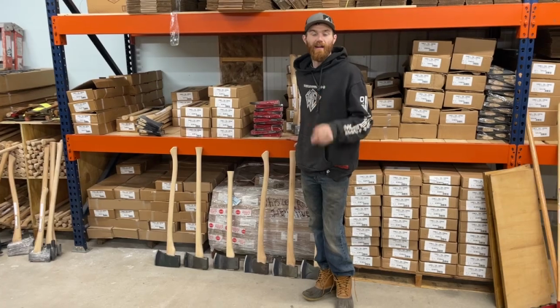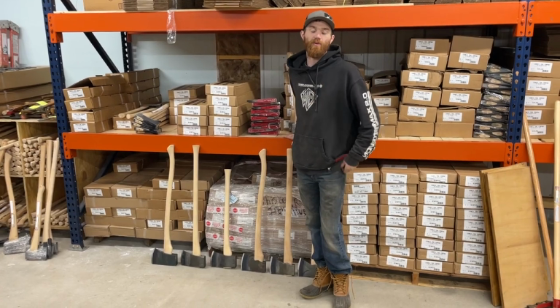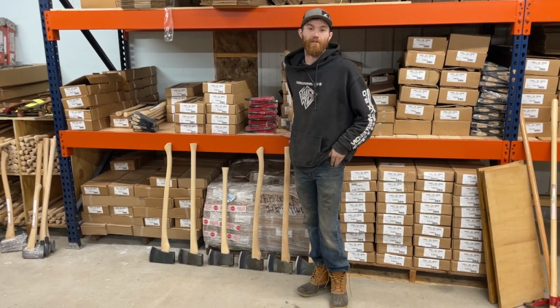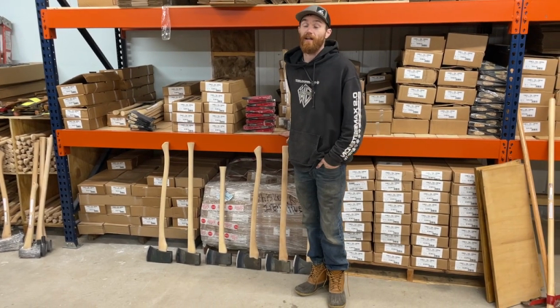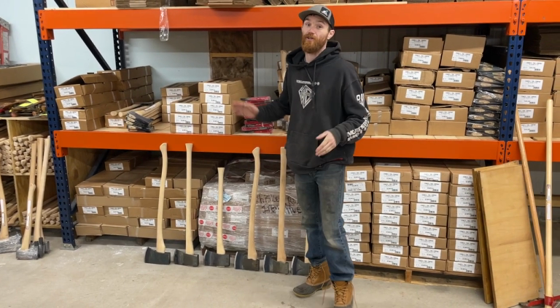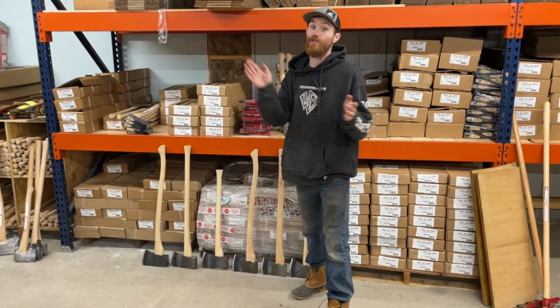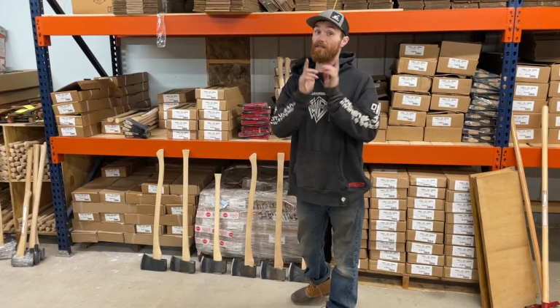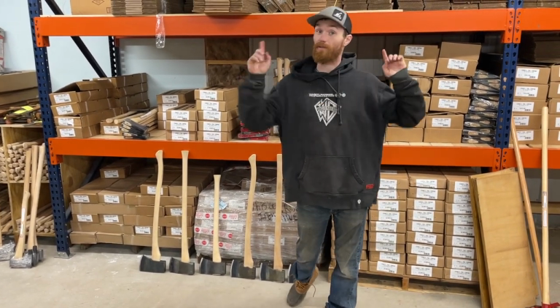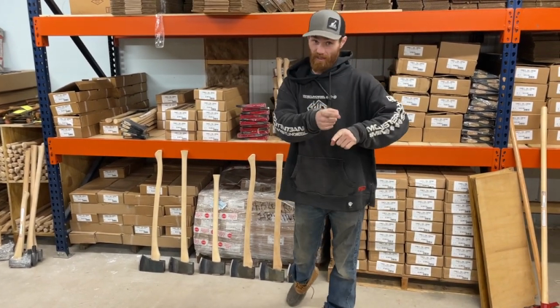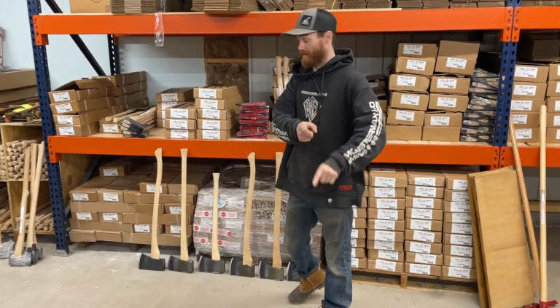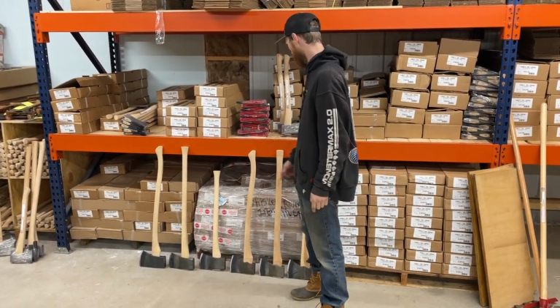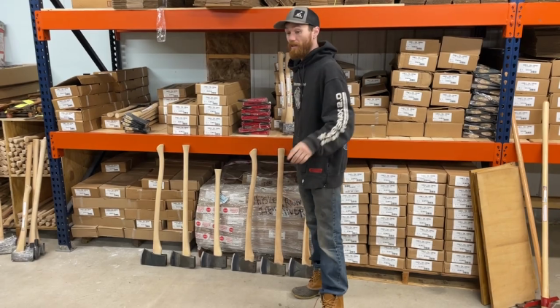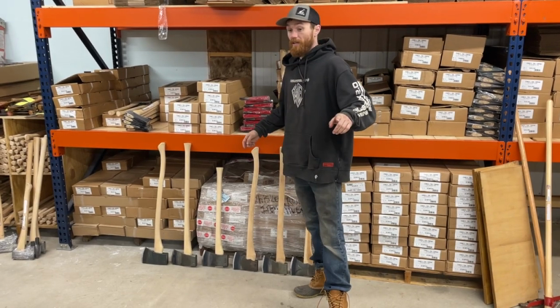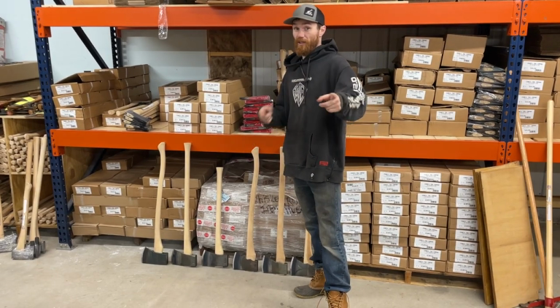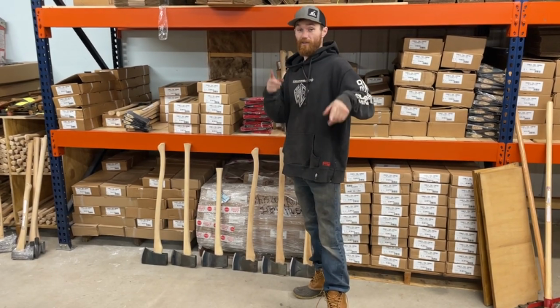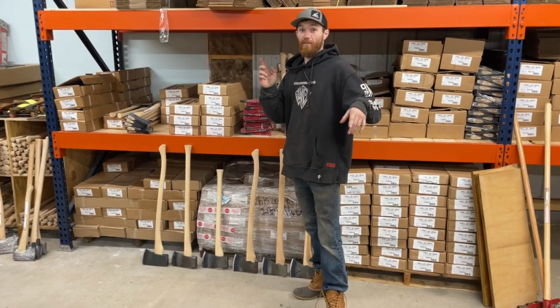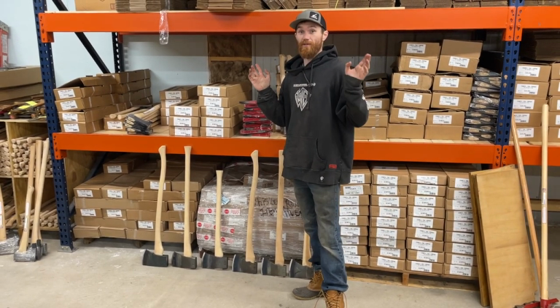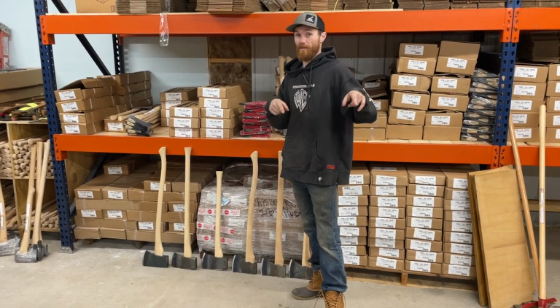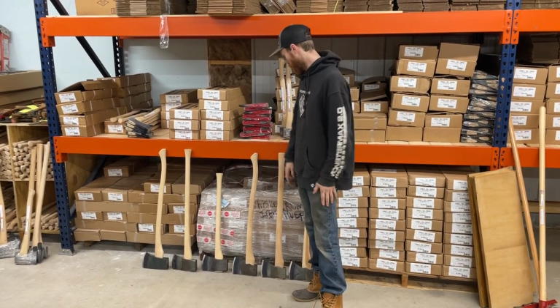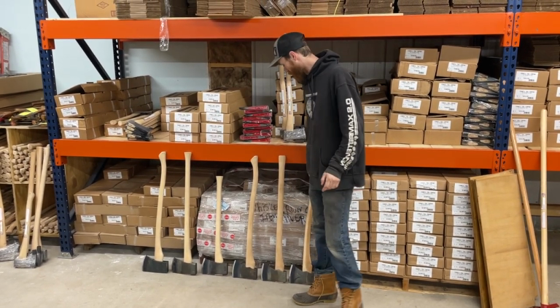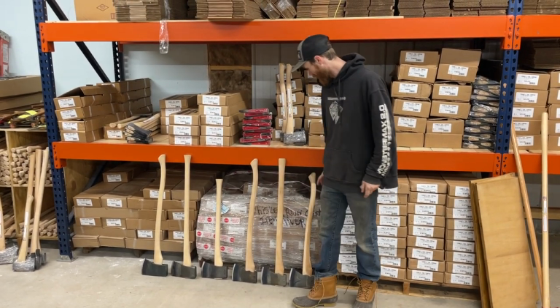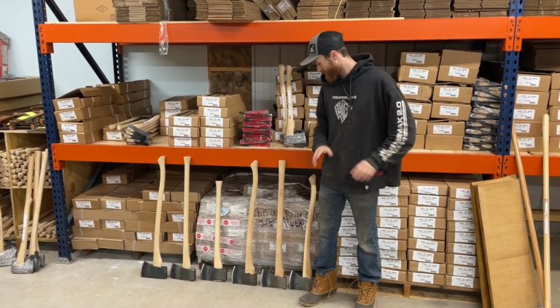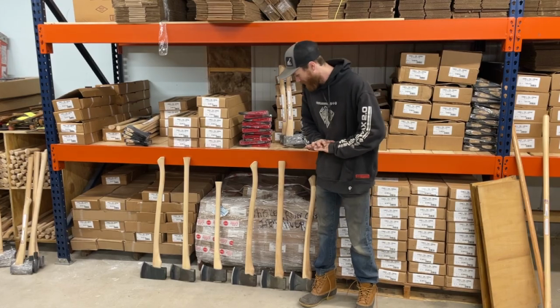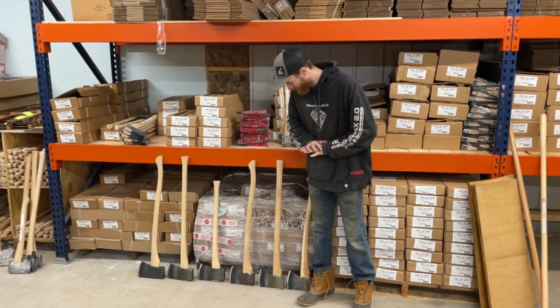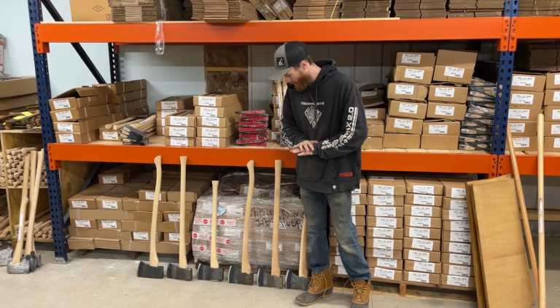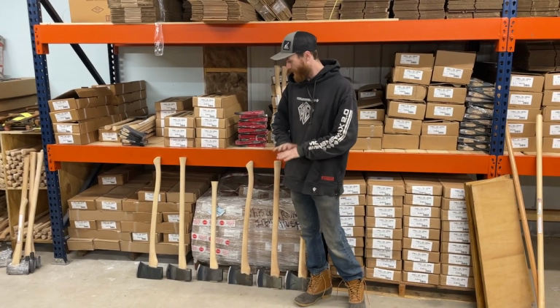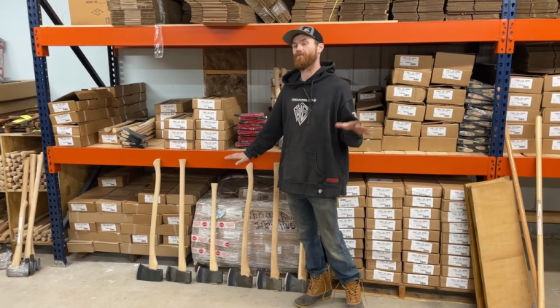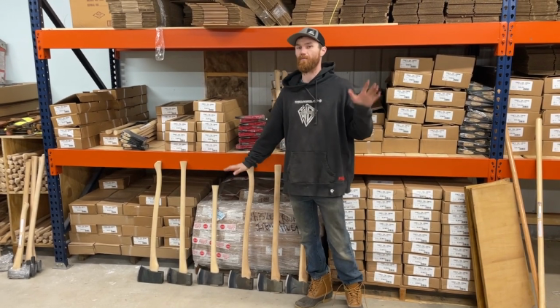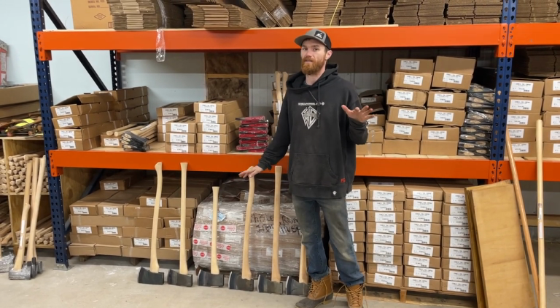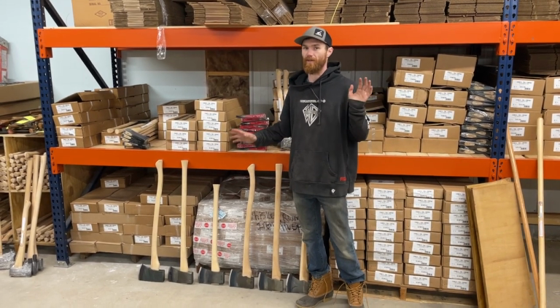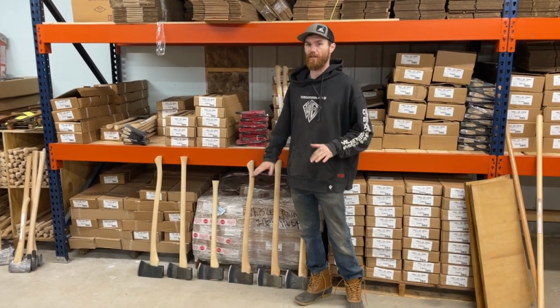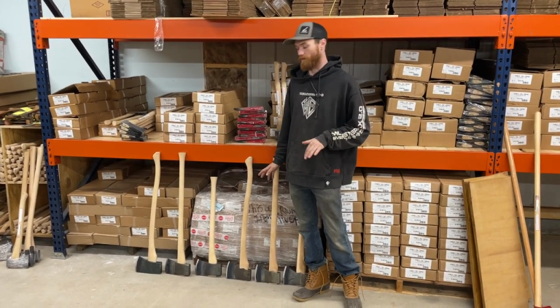Hey guys, Brandon Wiss here for trading, and I'm here to talk to you guys about splitting axes. If you haven't liked, followed, subscribed, all those things, please go ahead and do that. And we're going to get looking at what we have for splitting axes available in the council tool line.